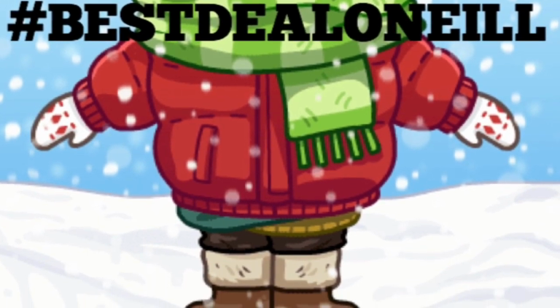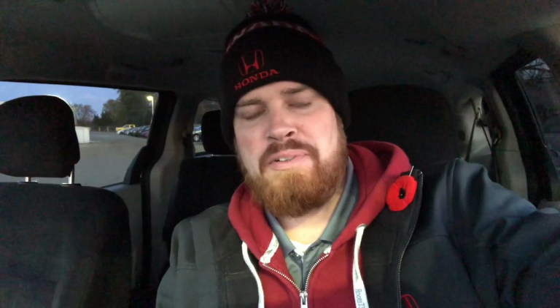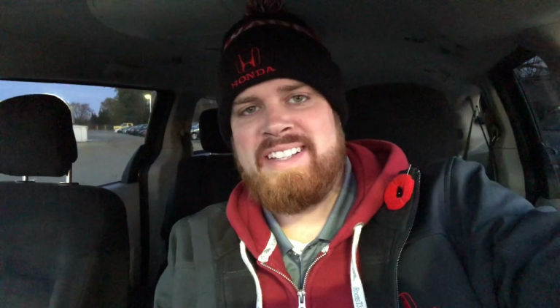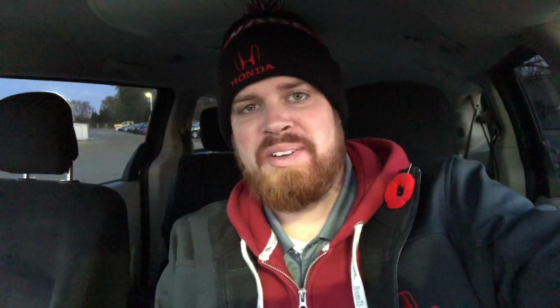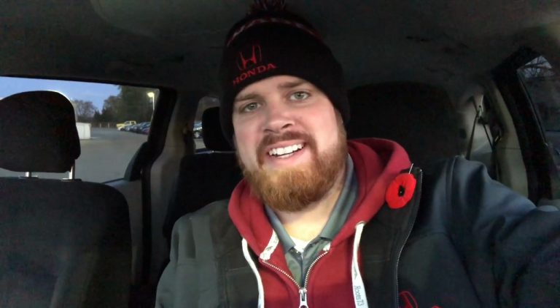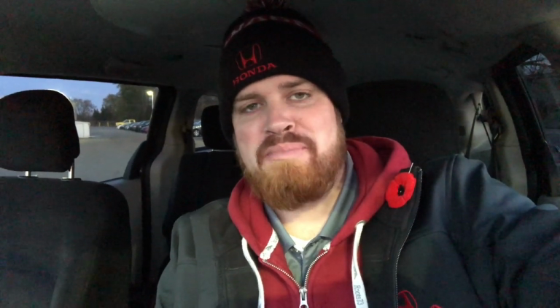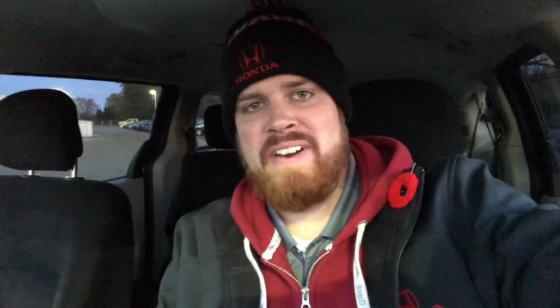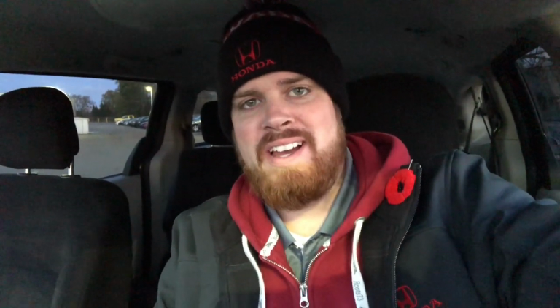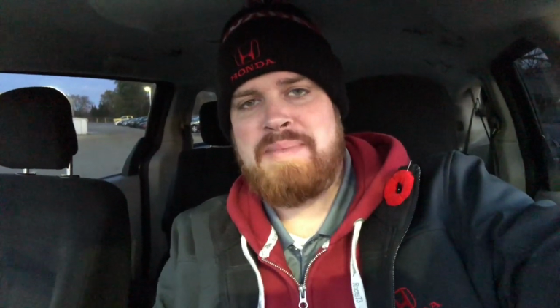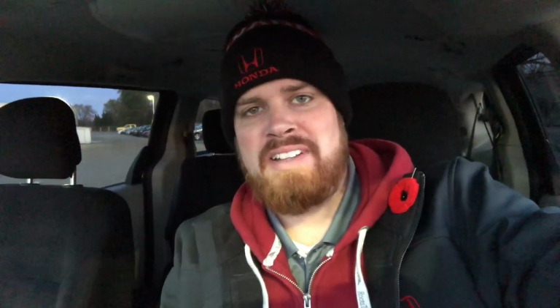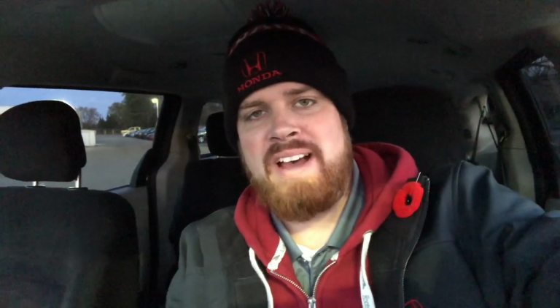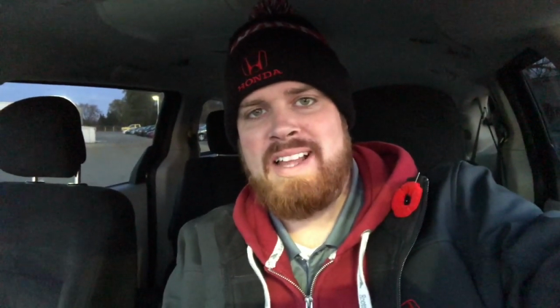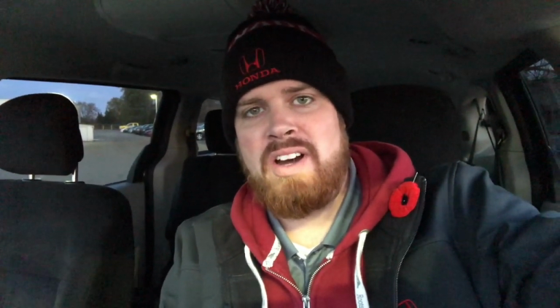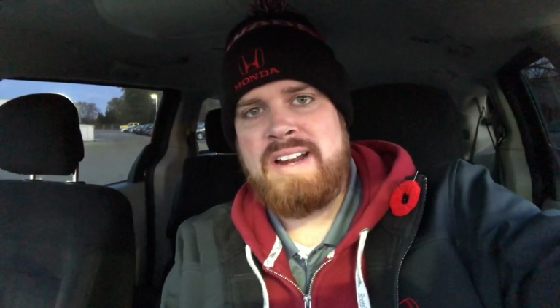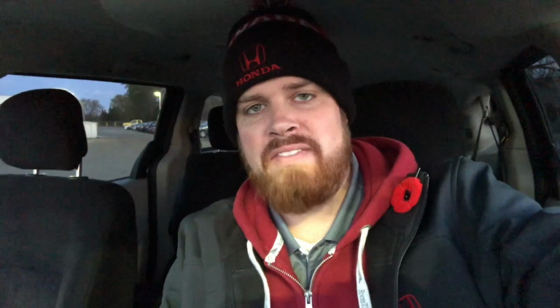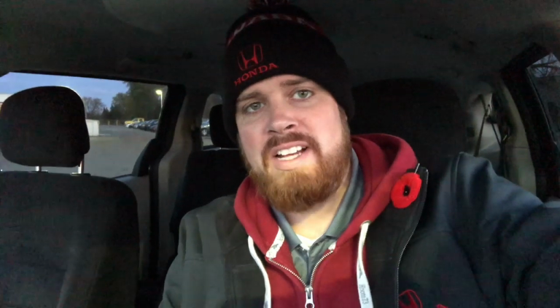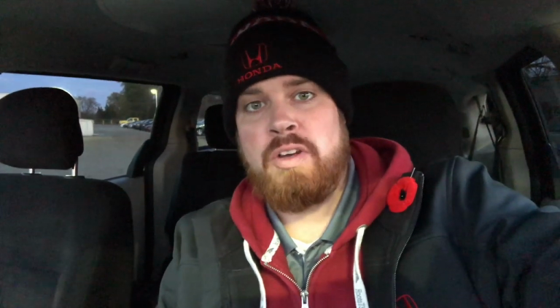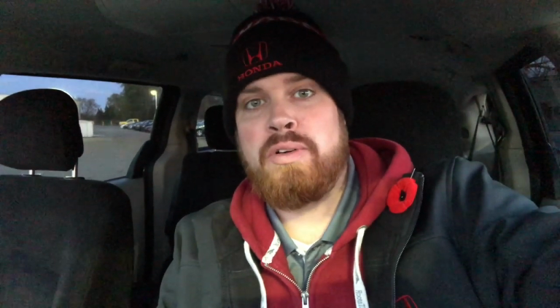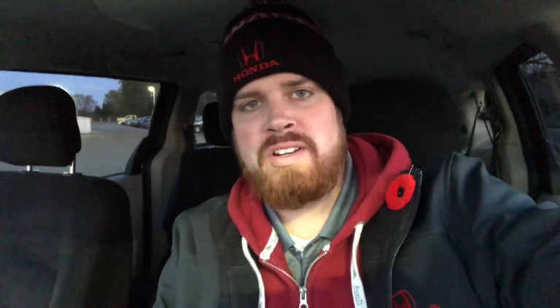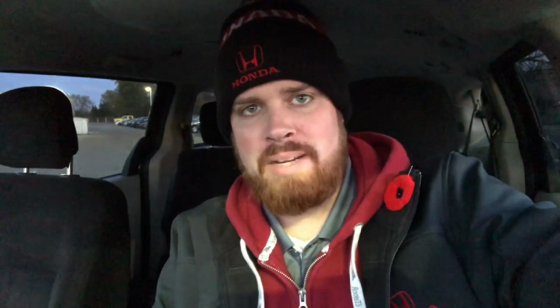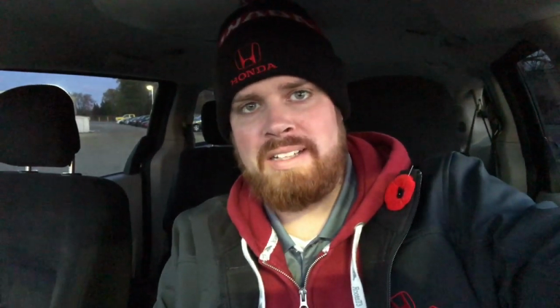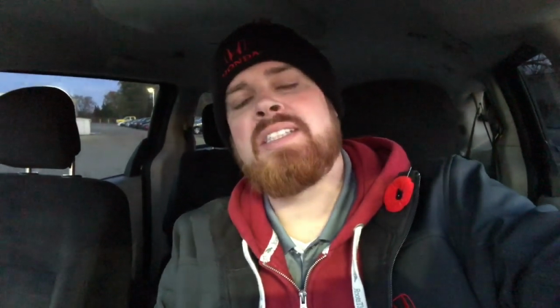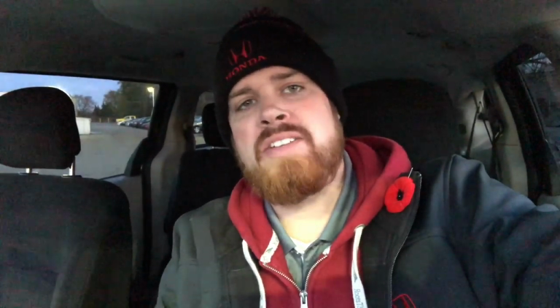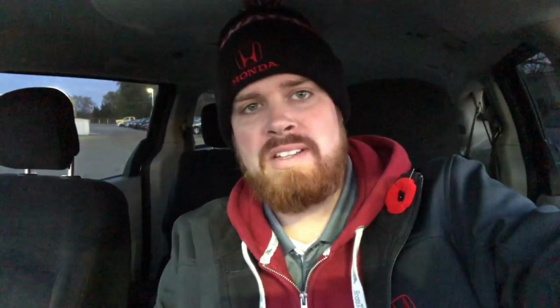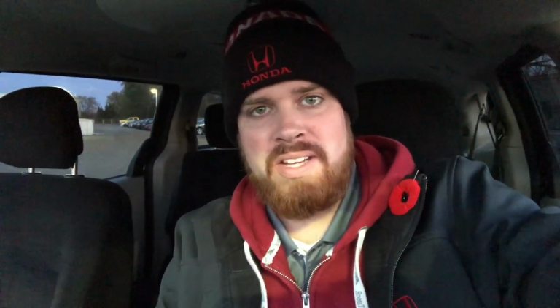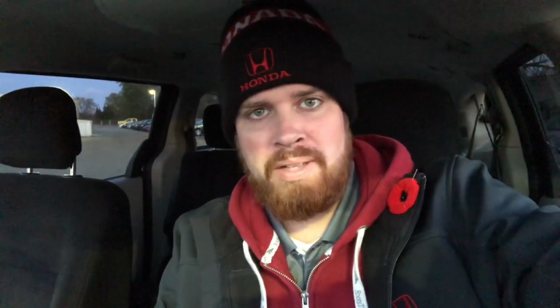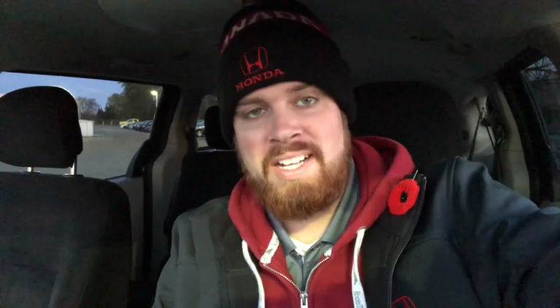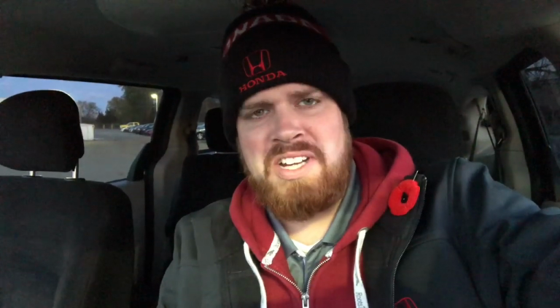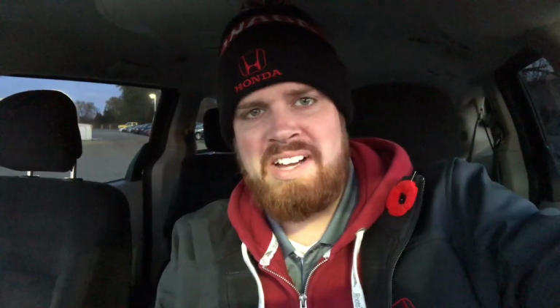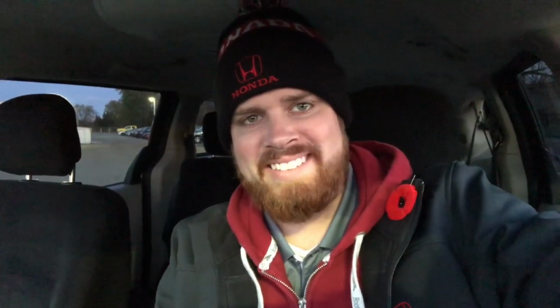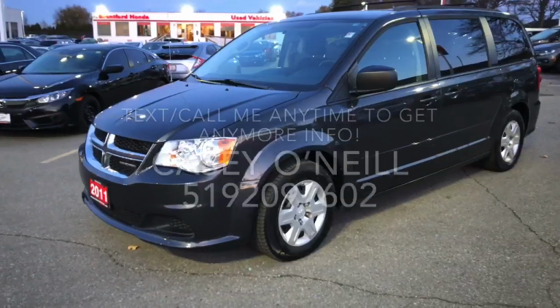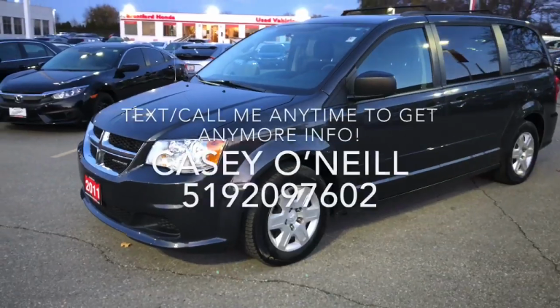Hey everyone, Casey O'Neill here again from Brantford Honda. Today I'm sitting in a 2011 Dodge Grand Caravan. This one's loaded with cool features like a back seat entertainment system with DVD player. Let's check it all out.